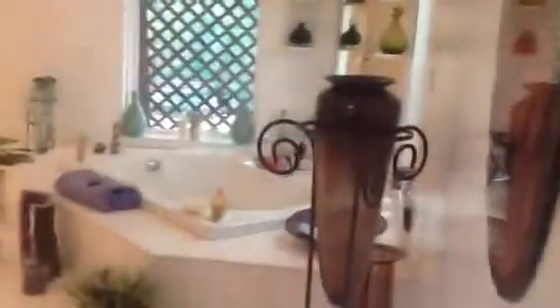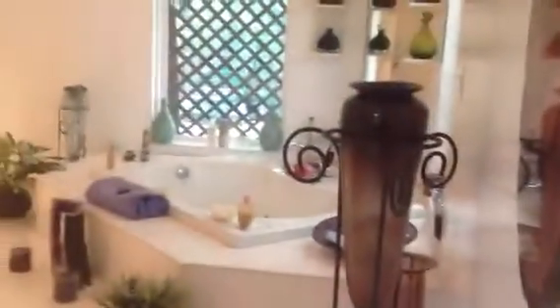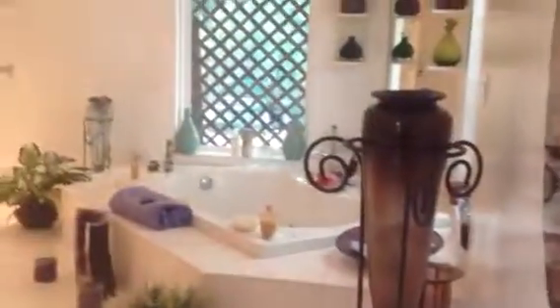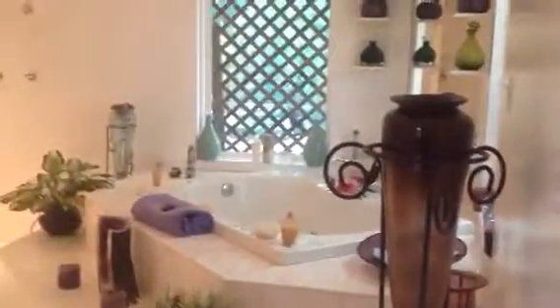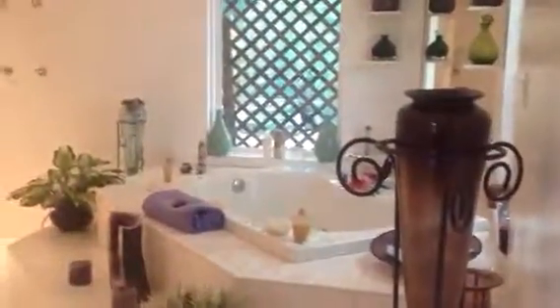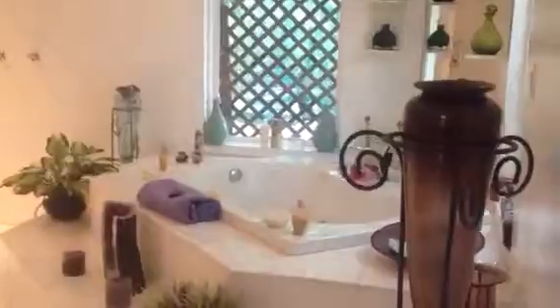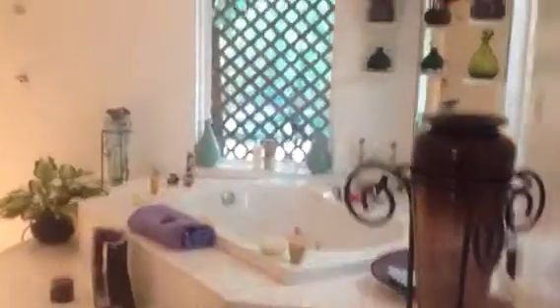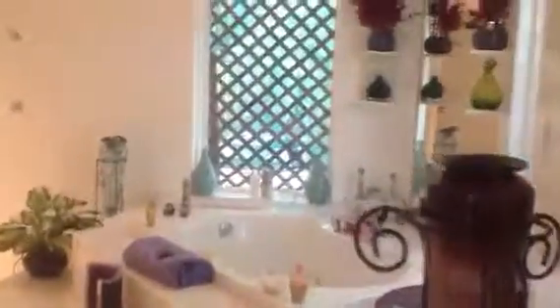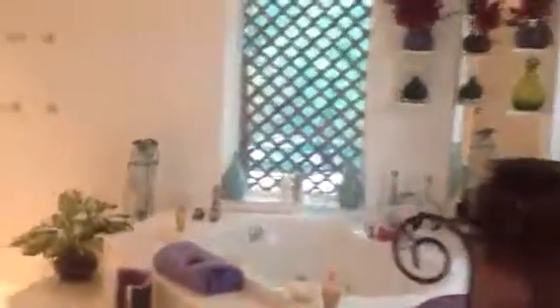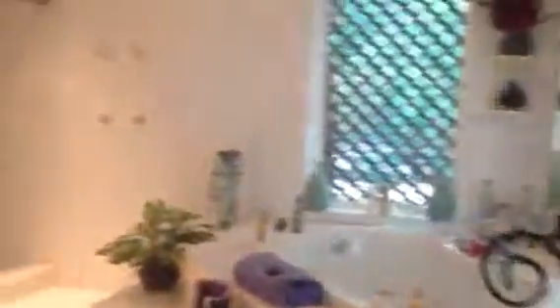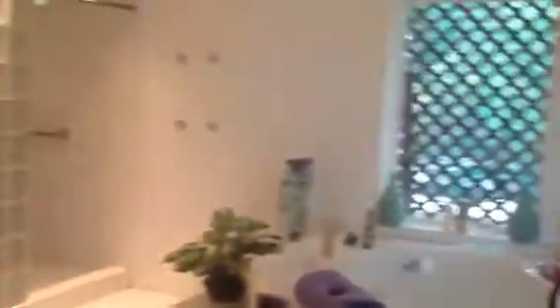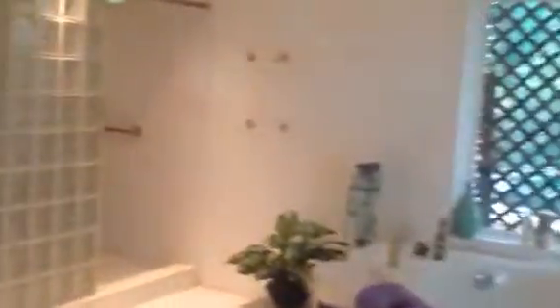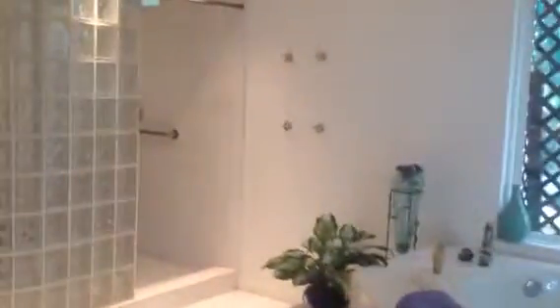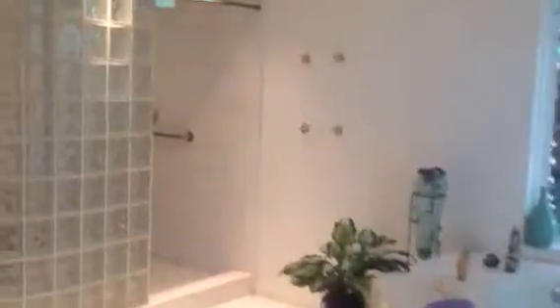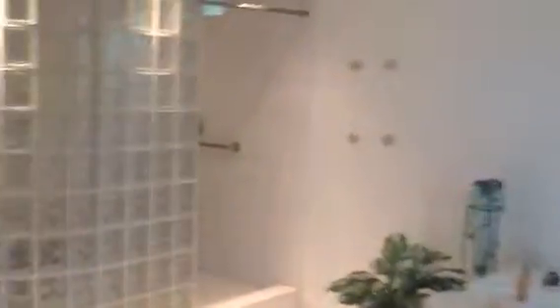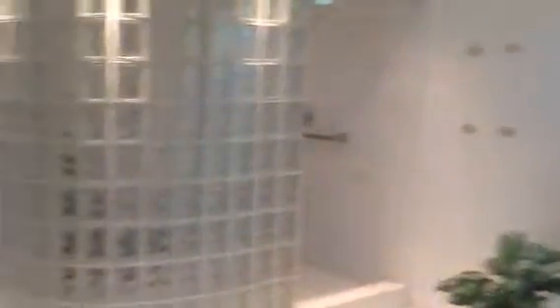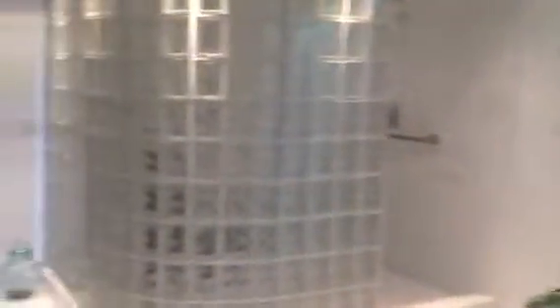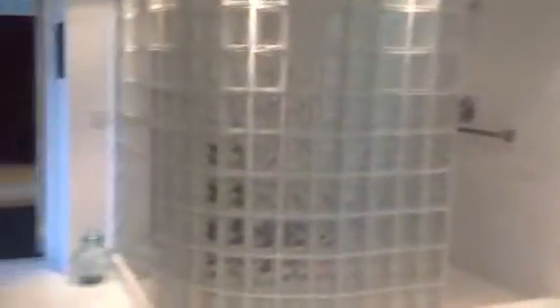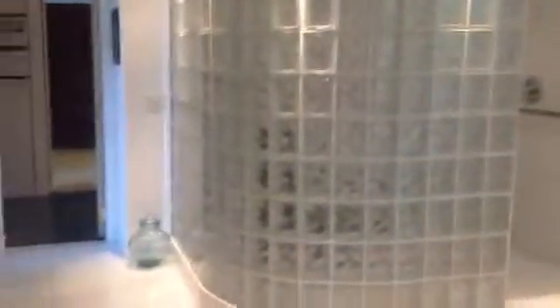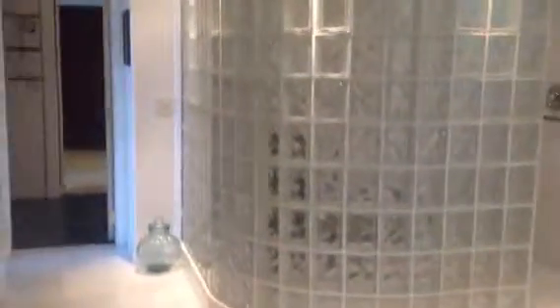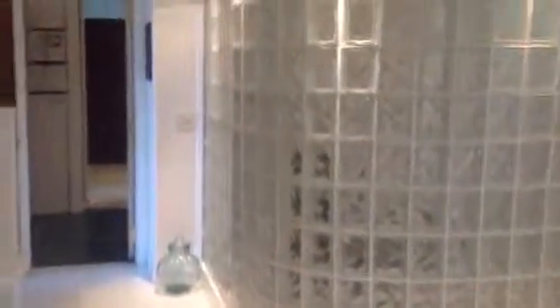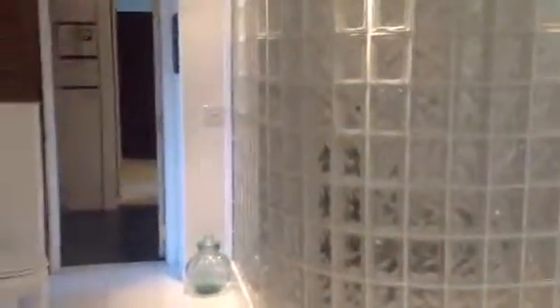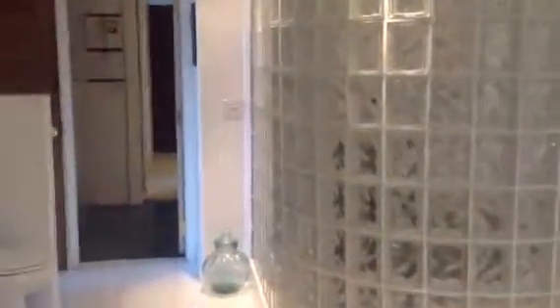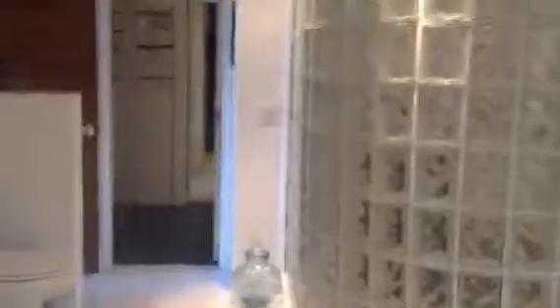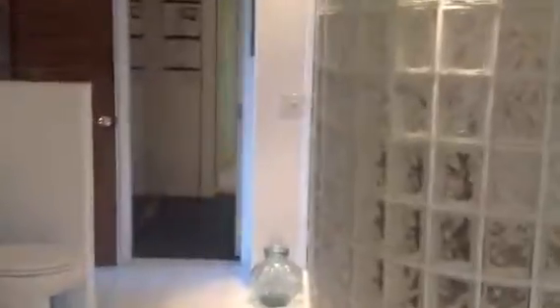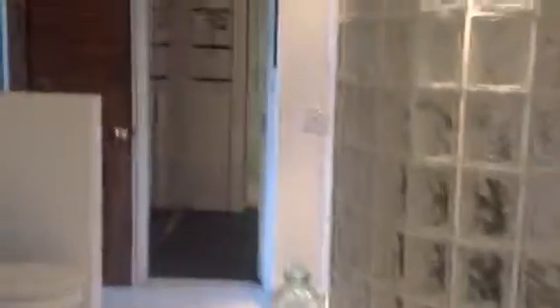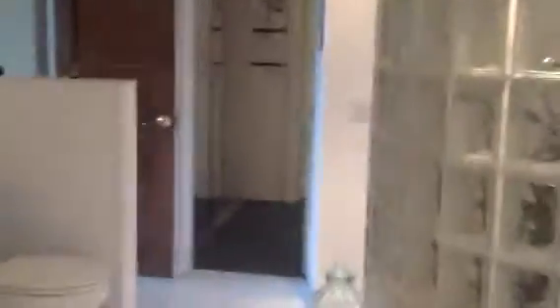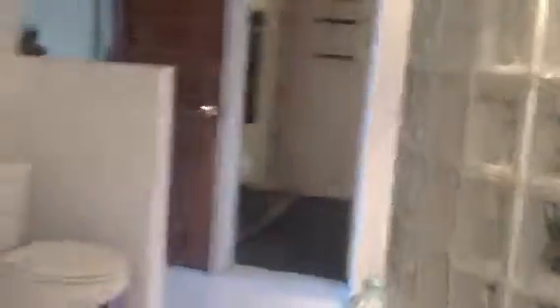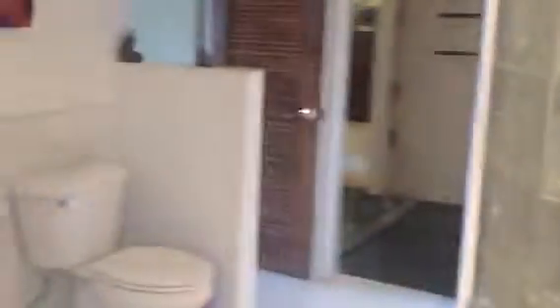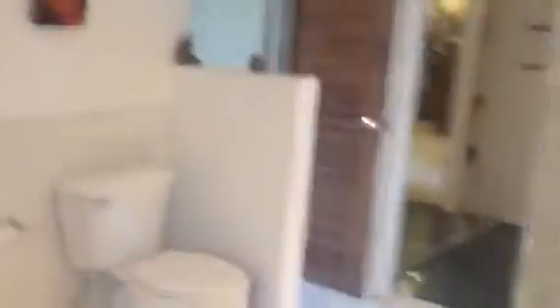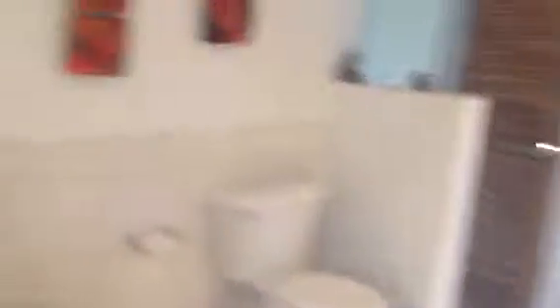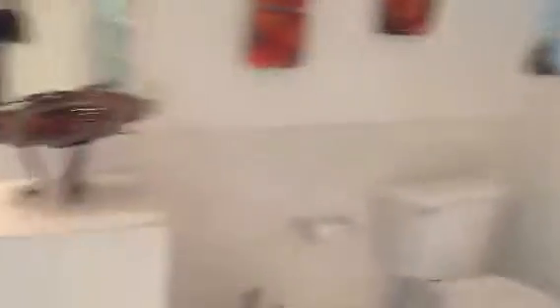And then one of my favorite places — they've just really done a great job on this bathroom. Check this out. Is this not just spectacular? I just love the whole room.